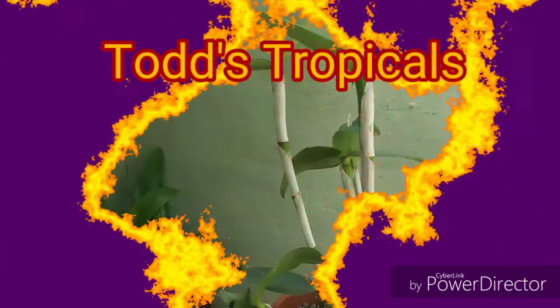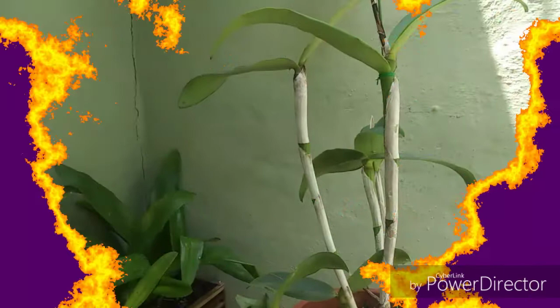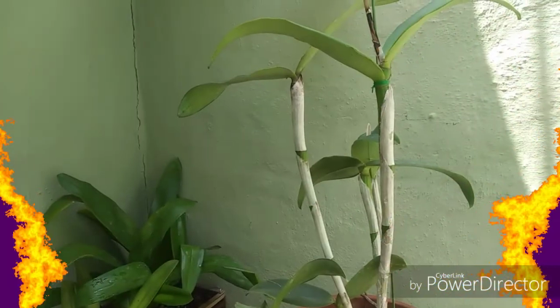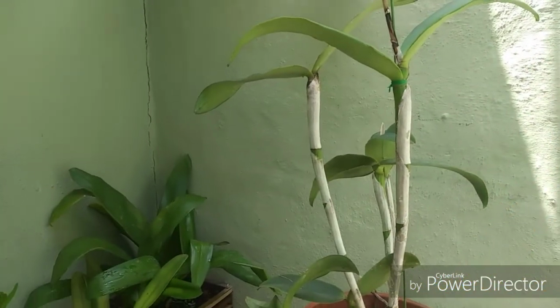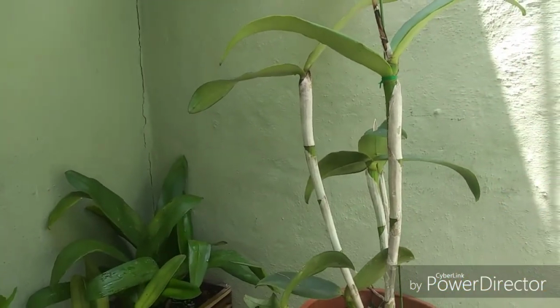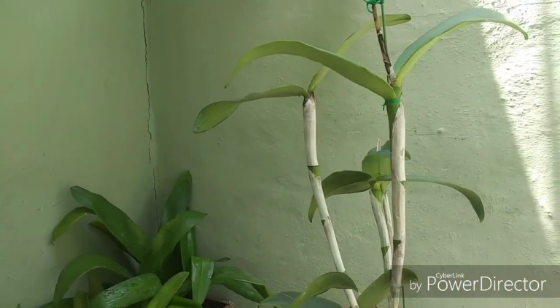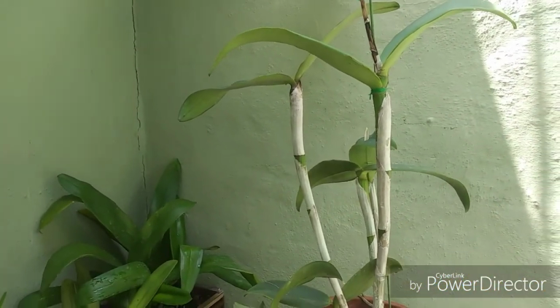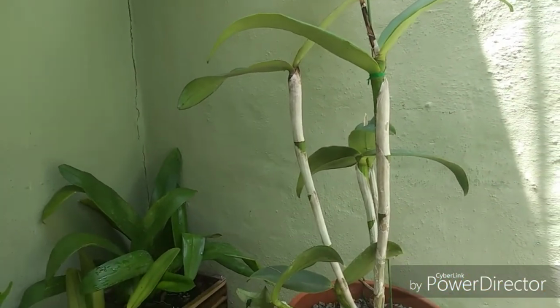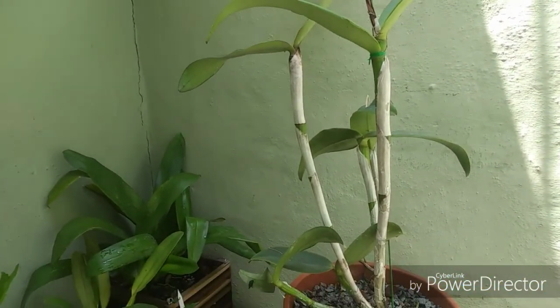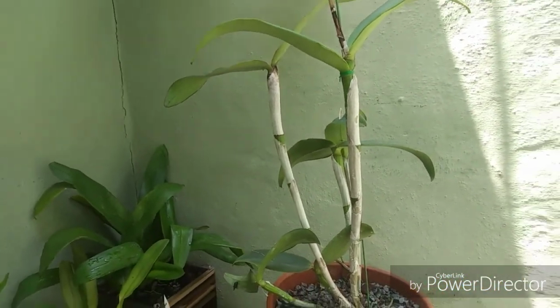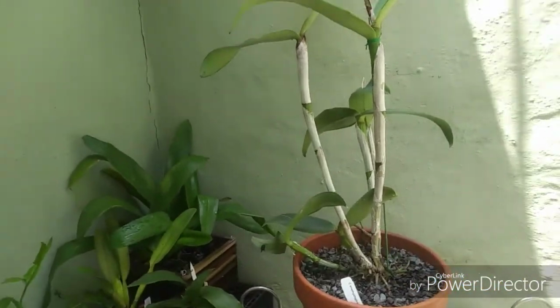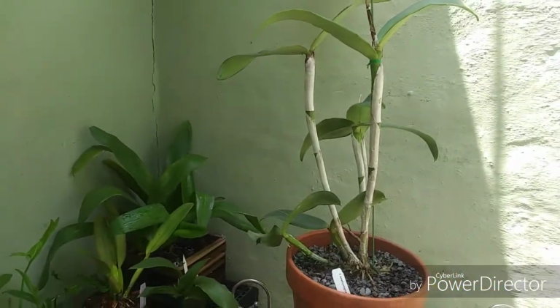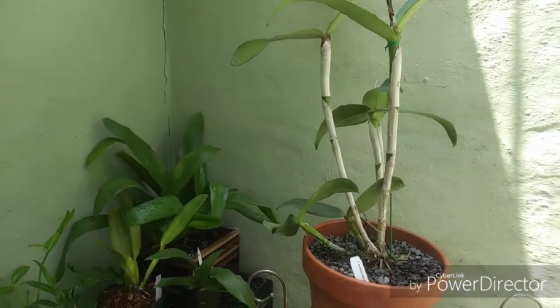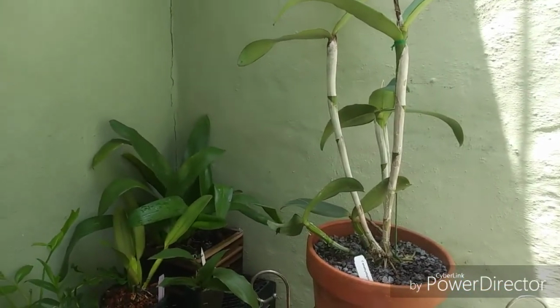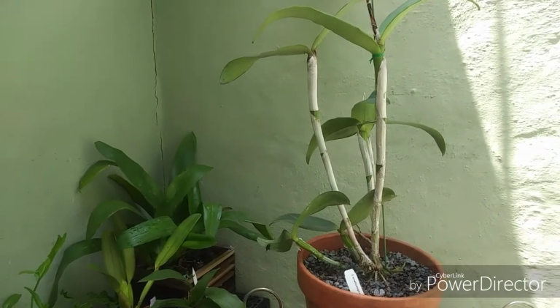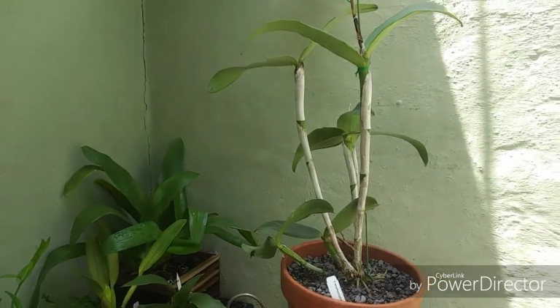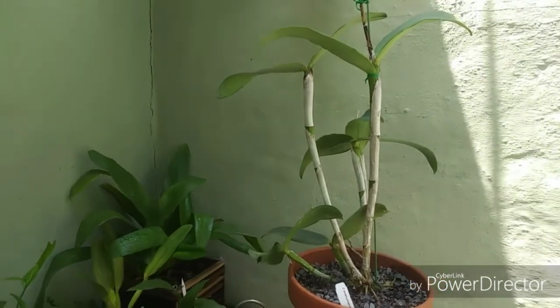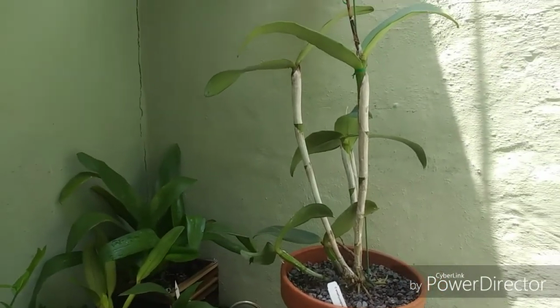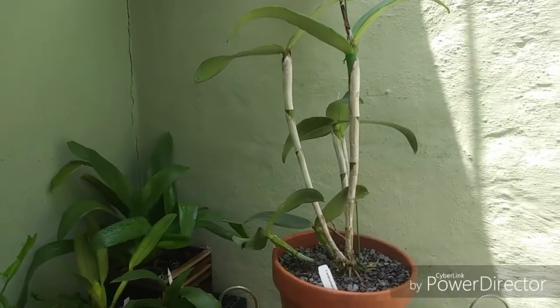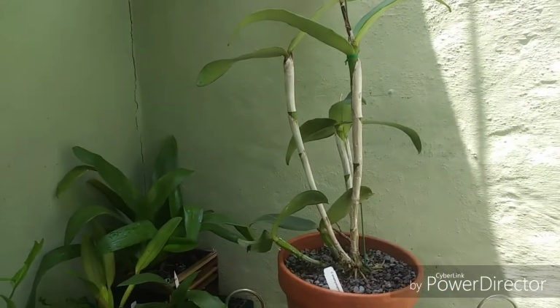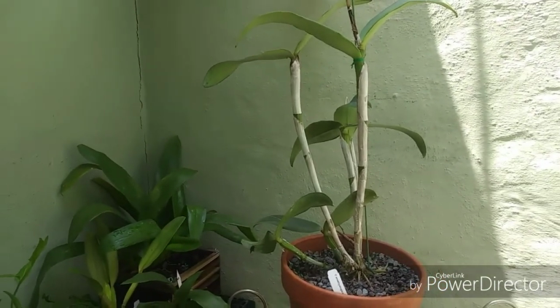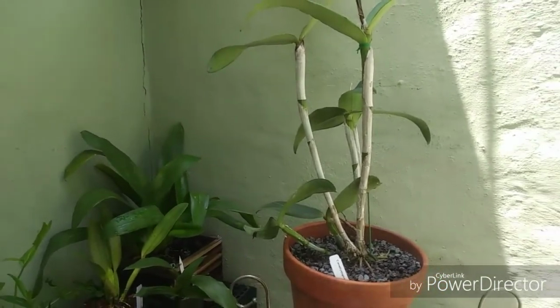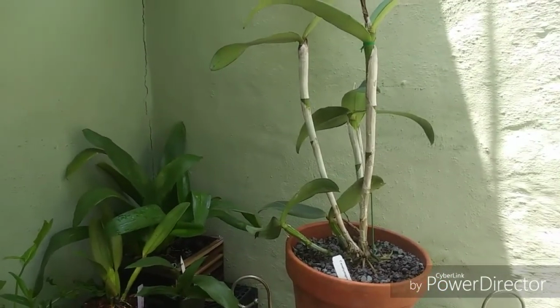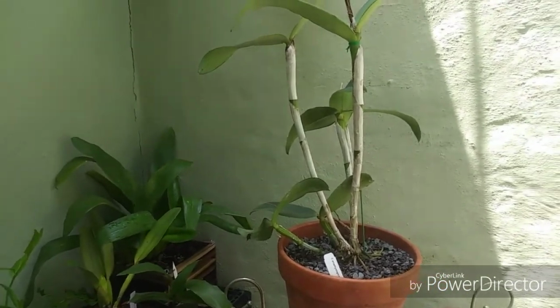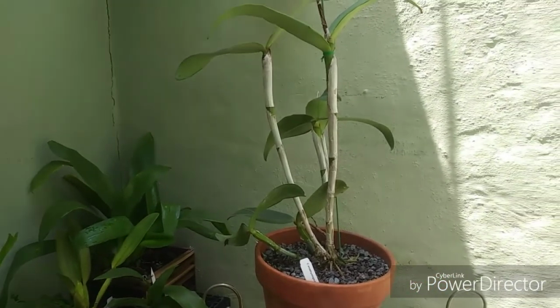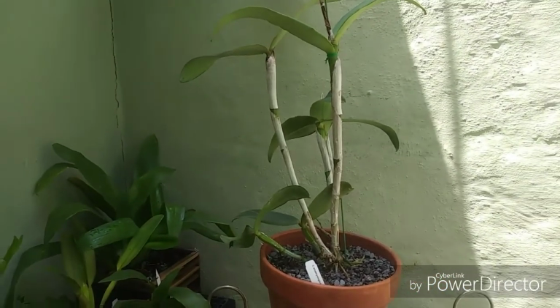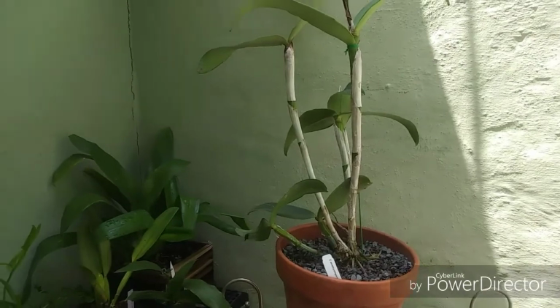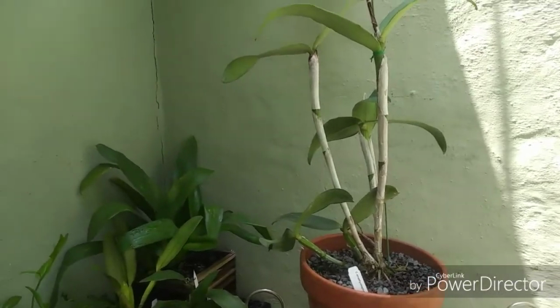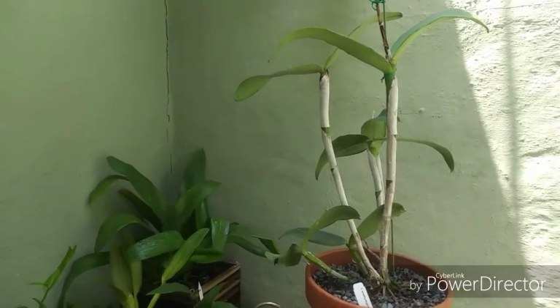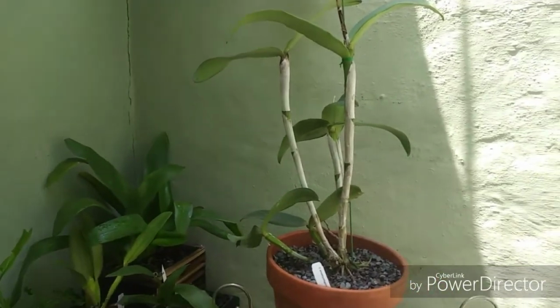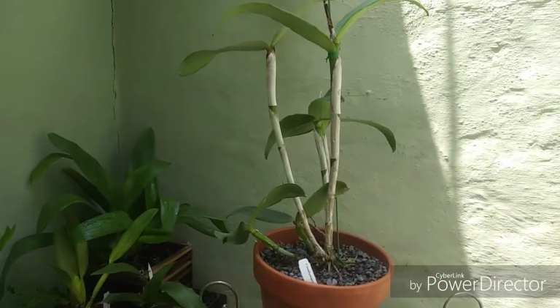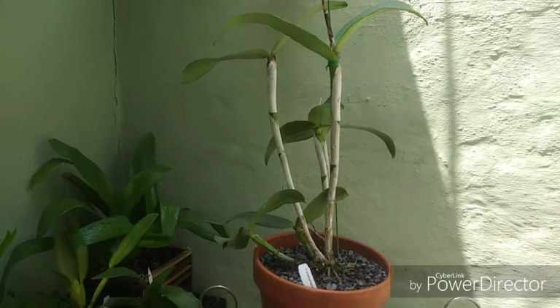Good afternoon everyone, hope everyone is great. Welcome all you new subscribers. Today we're going to talk about a bunch of stuff — mainly orchids, some frankincense trees, and yeah, kind of a mixed bag here.